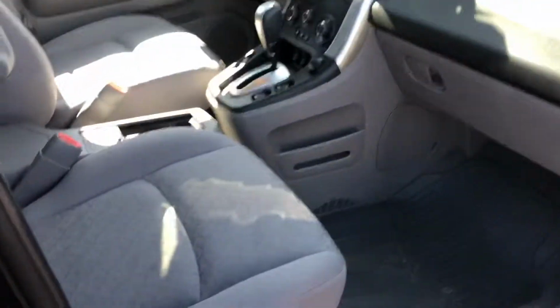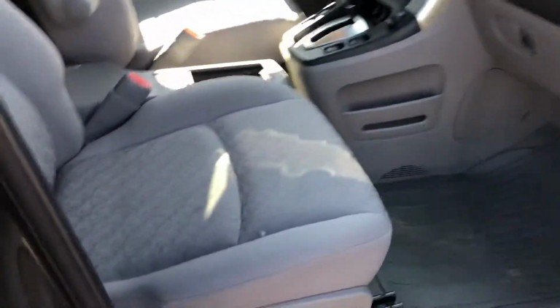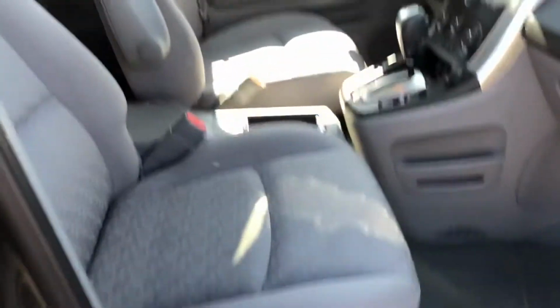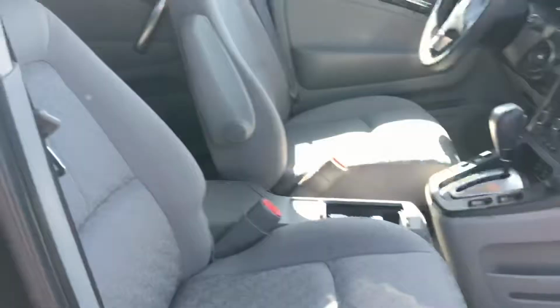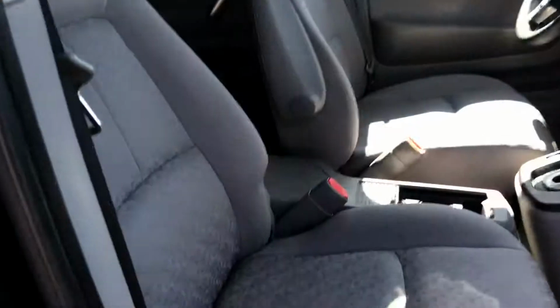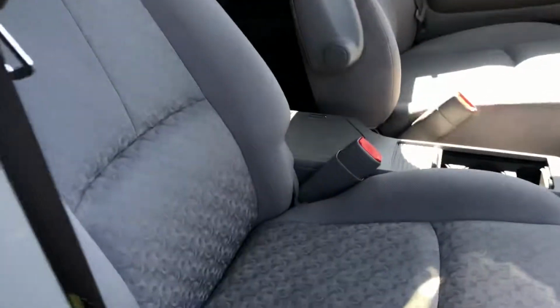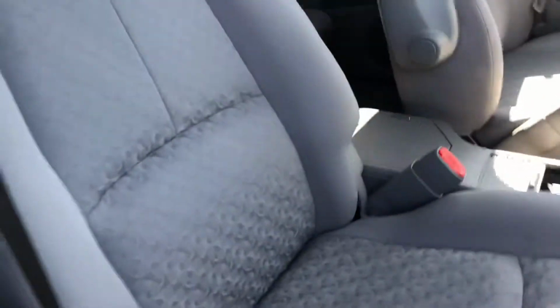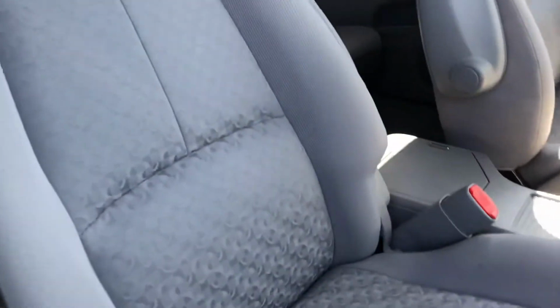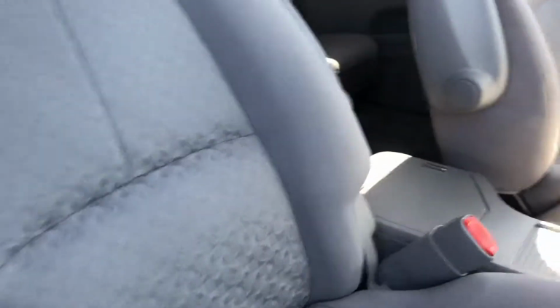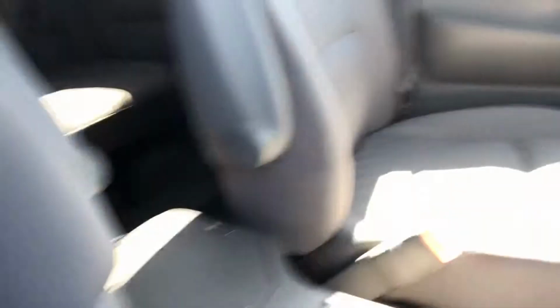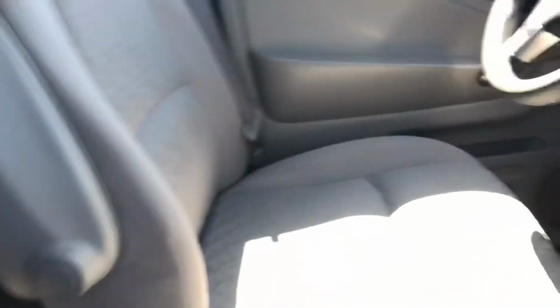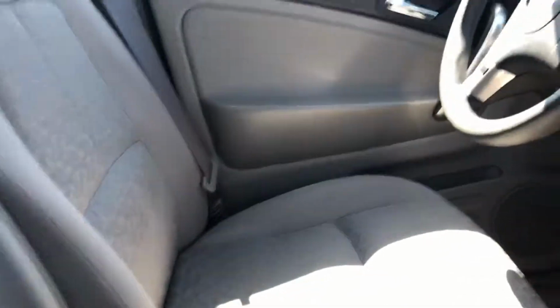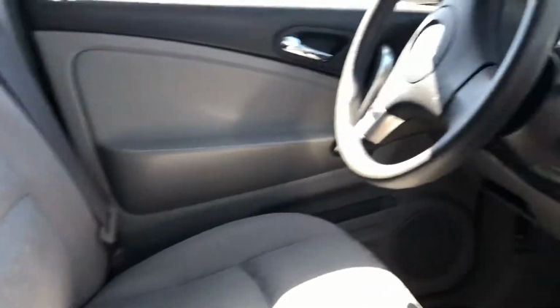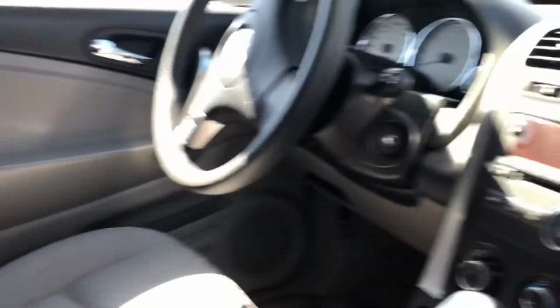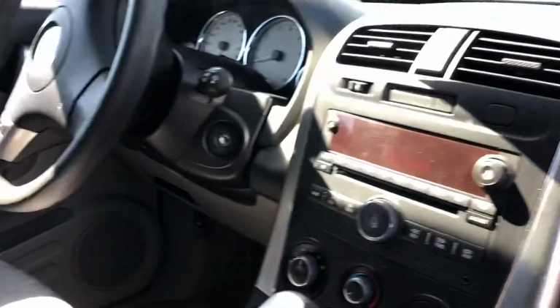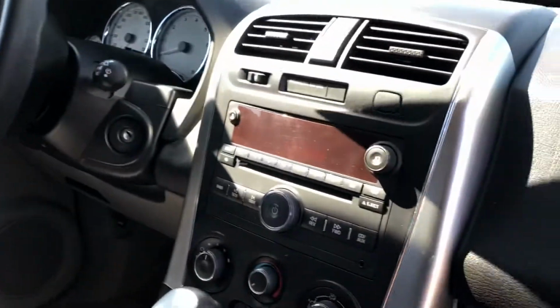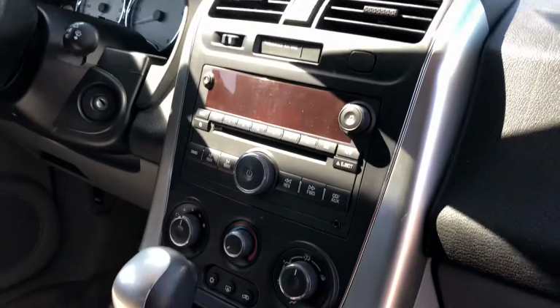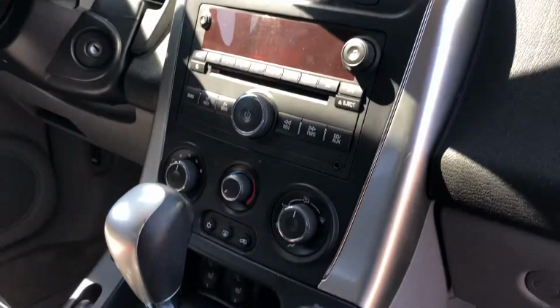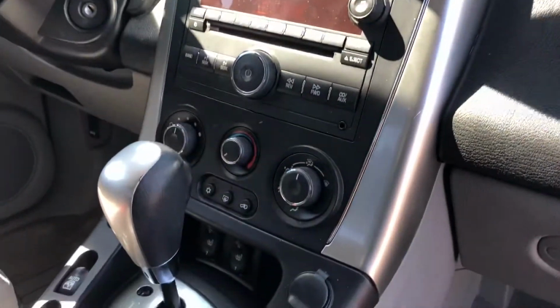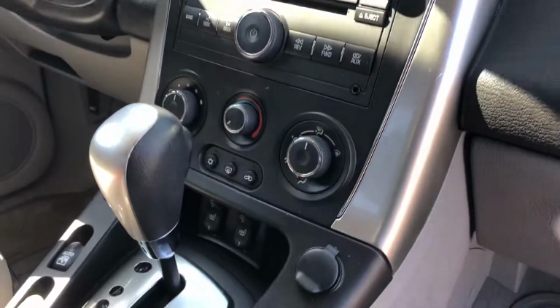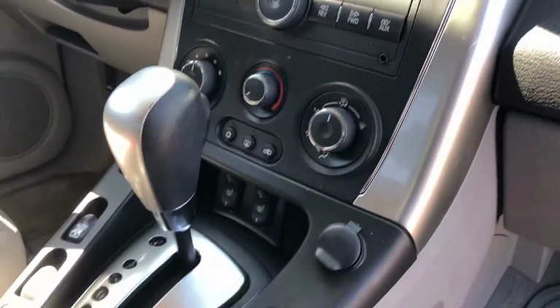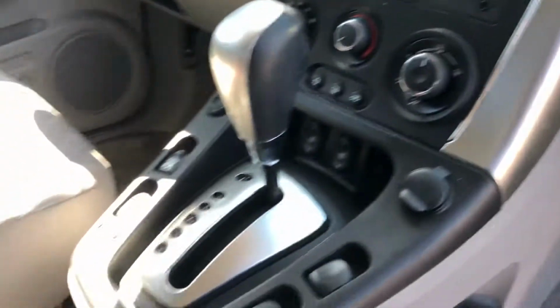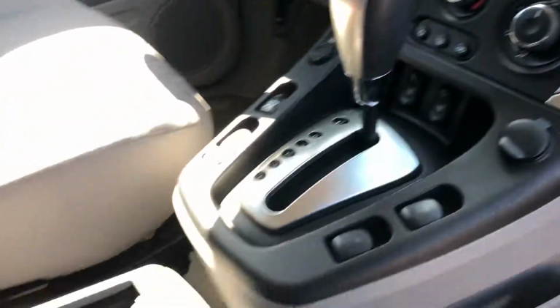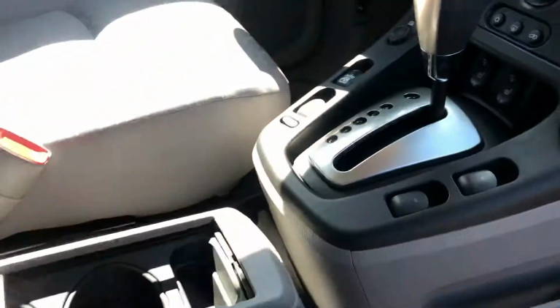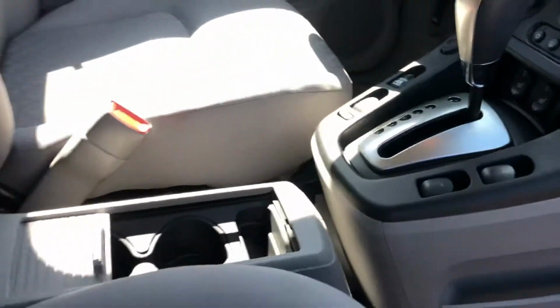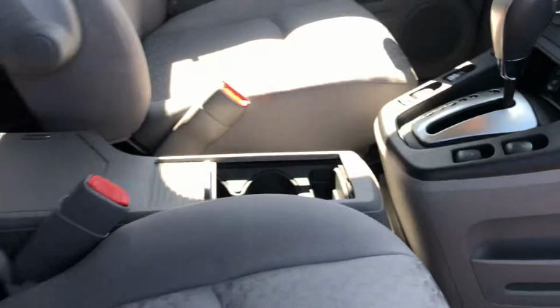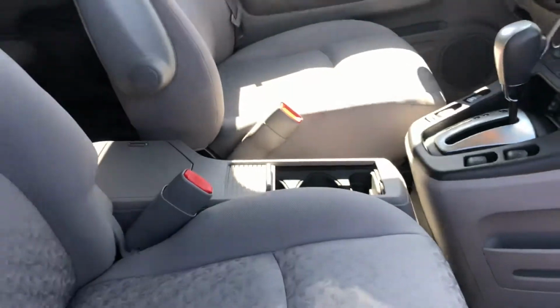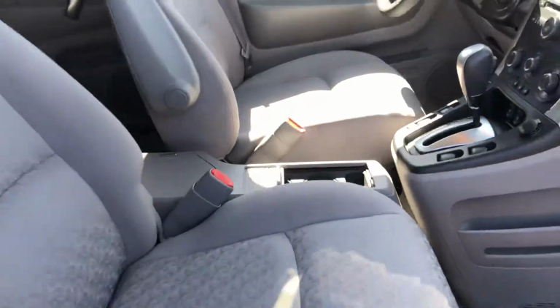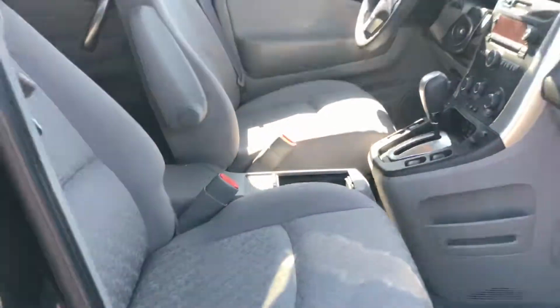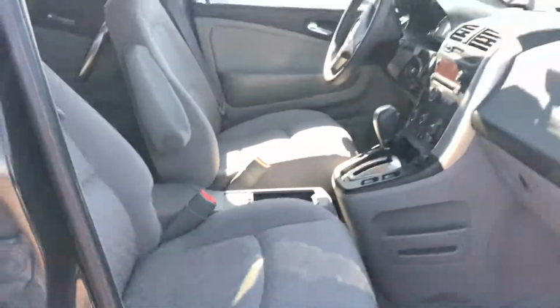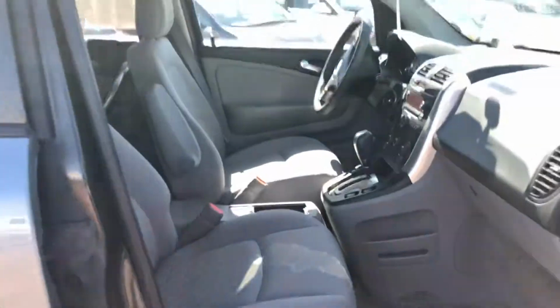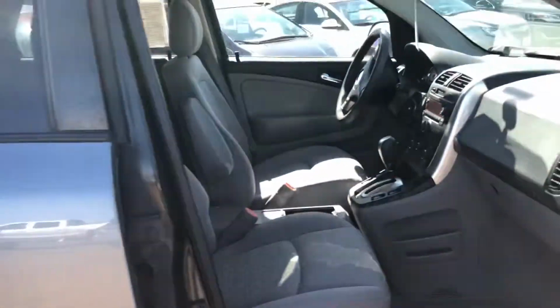Up here's the front seat. Nice pattern on there. Nice clean vehicle.